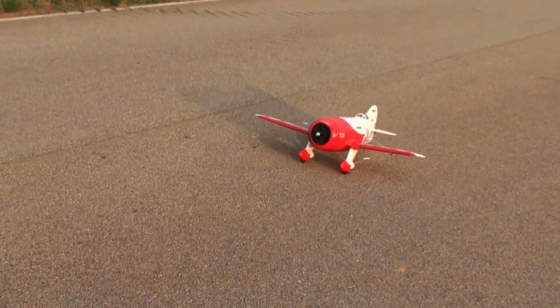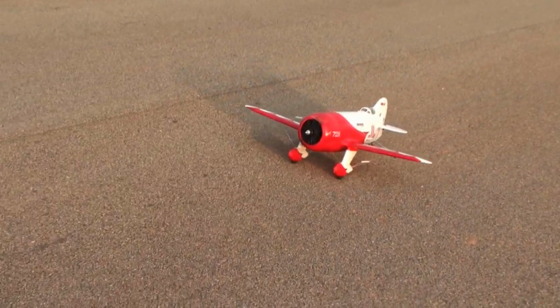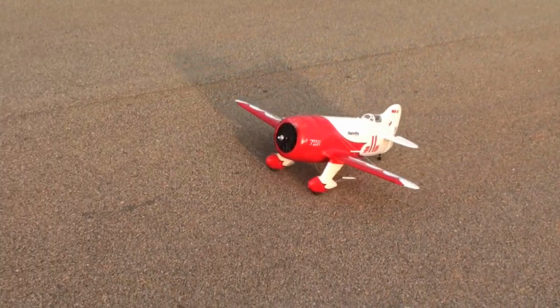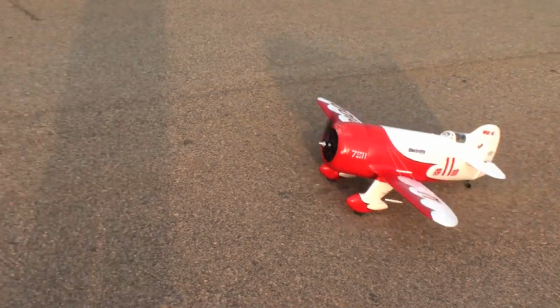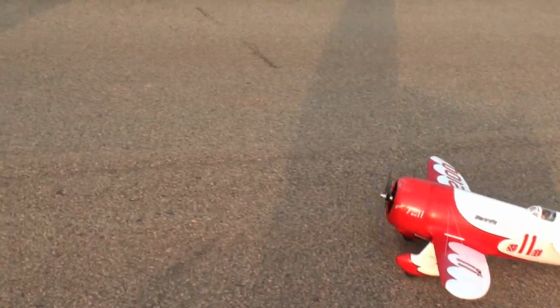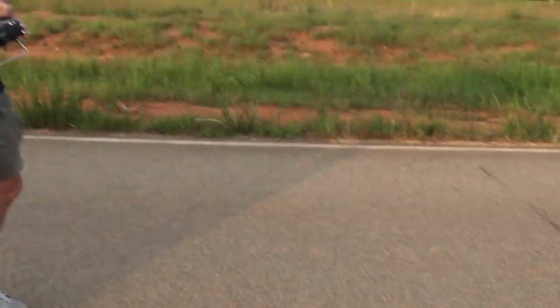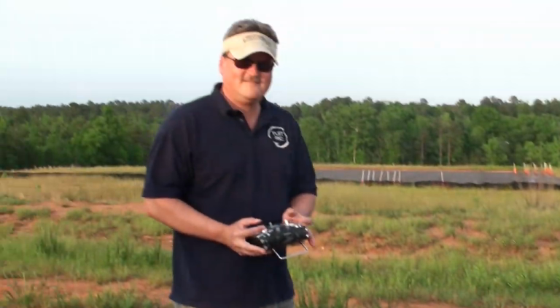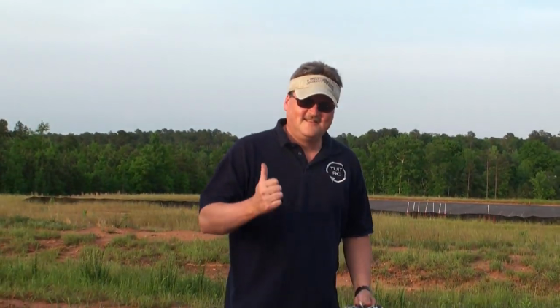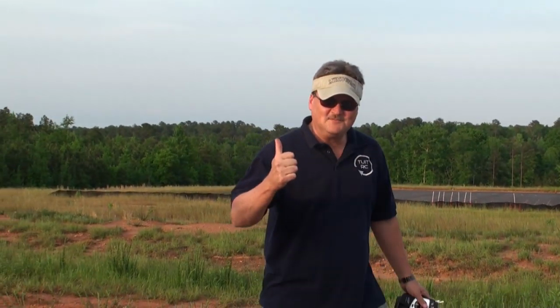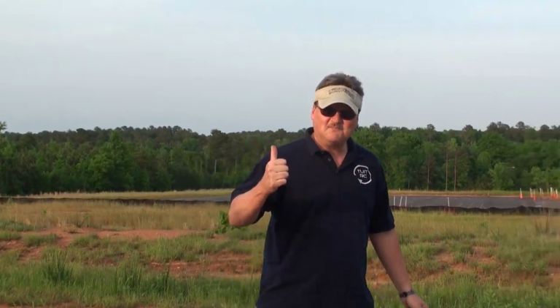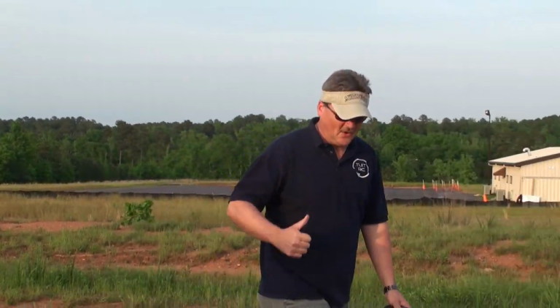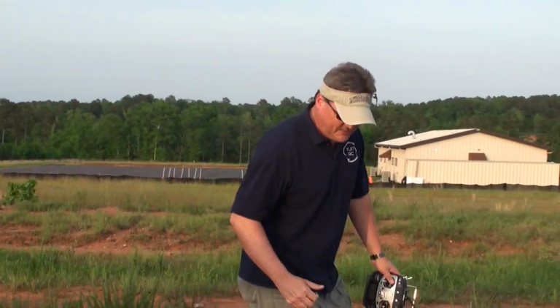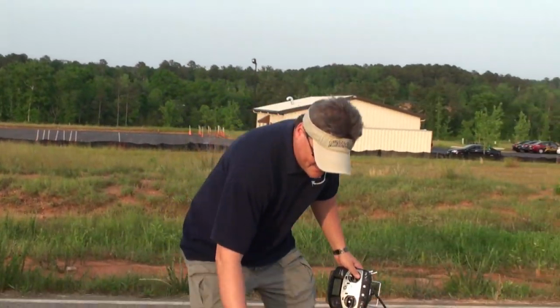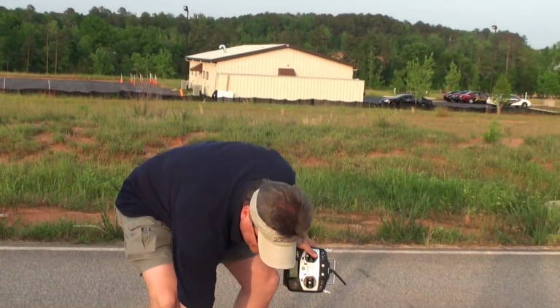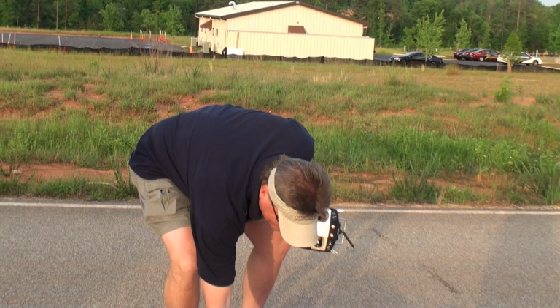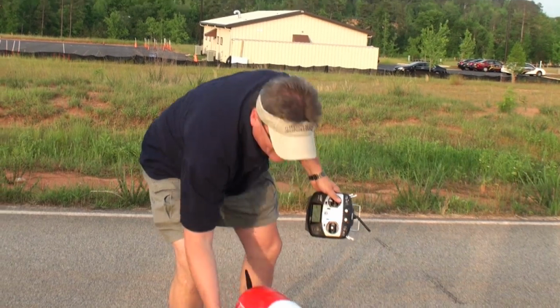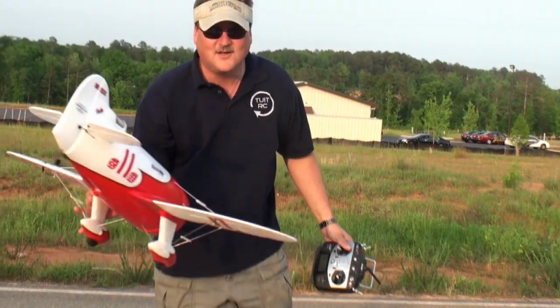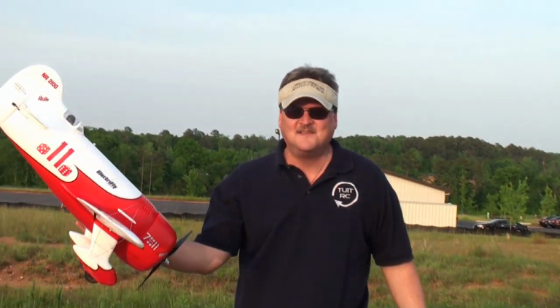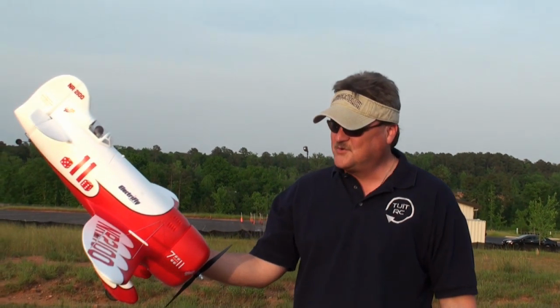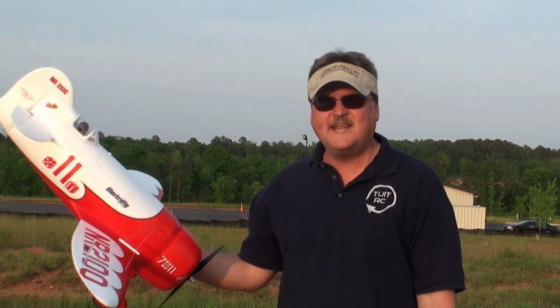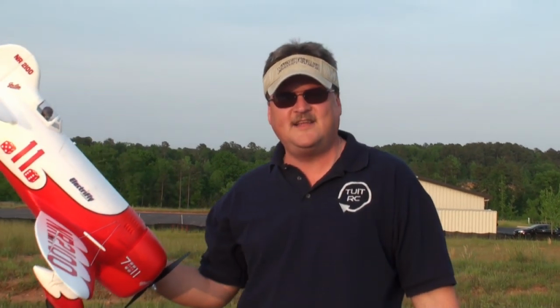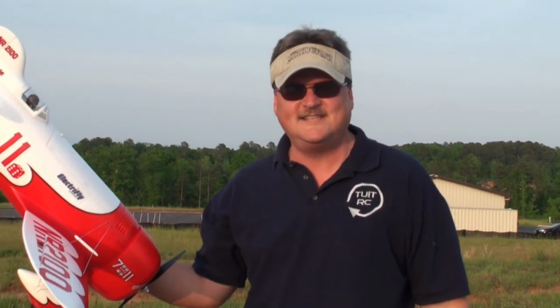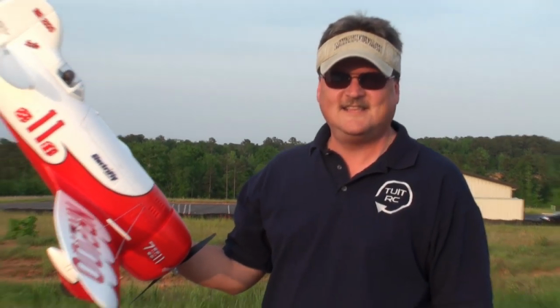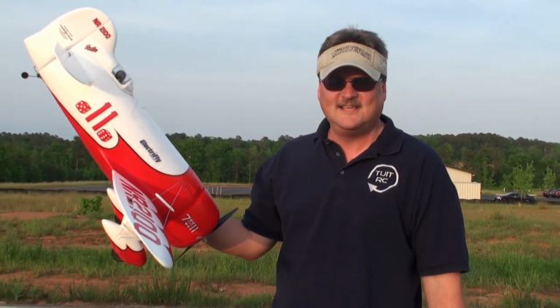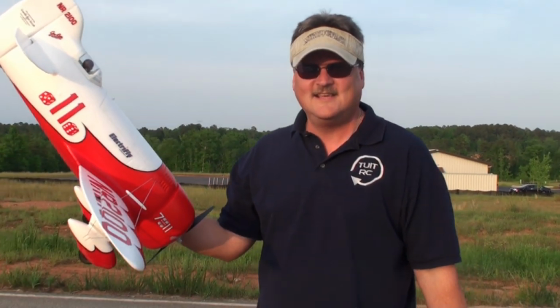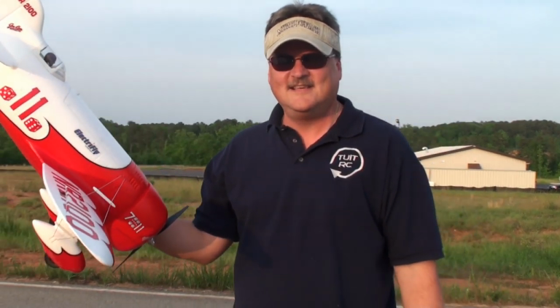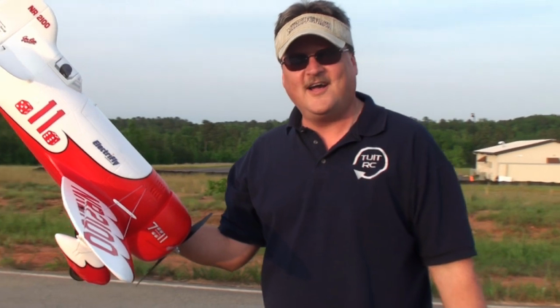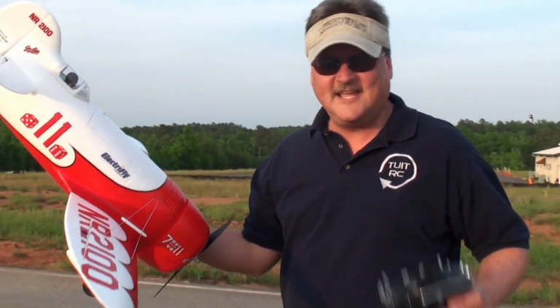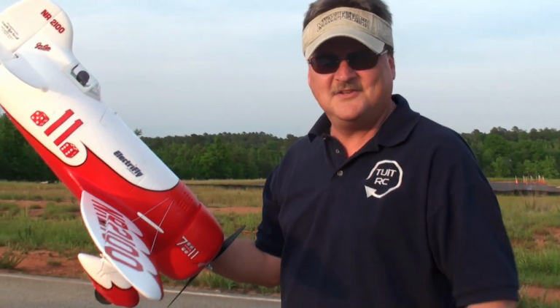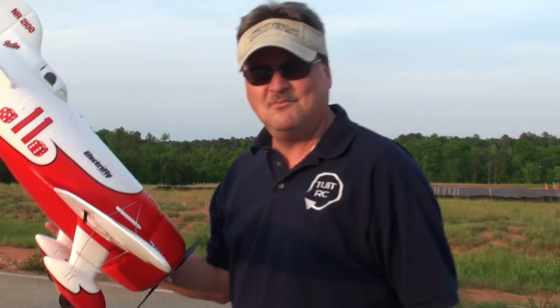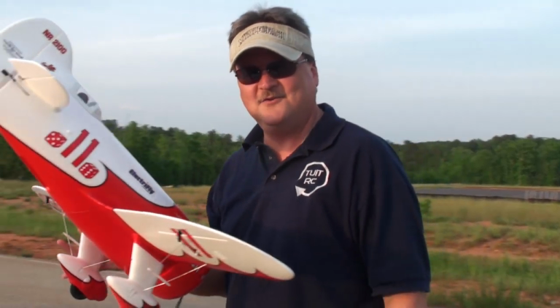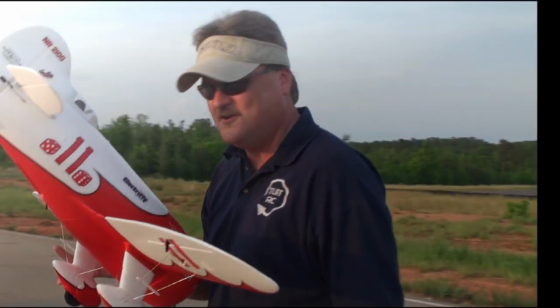Hello there — thumbs up on the GB! Thumbs up. That's a great flying airplane. Nice landing. Alright, let's take it back to the shop and break it down for you.